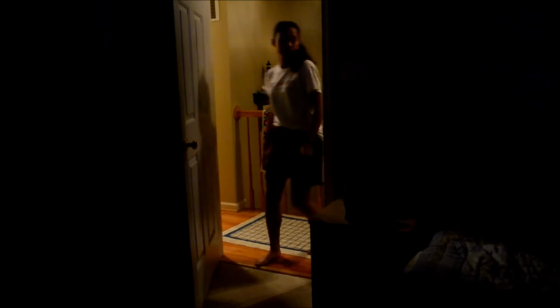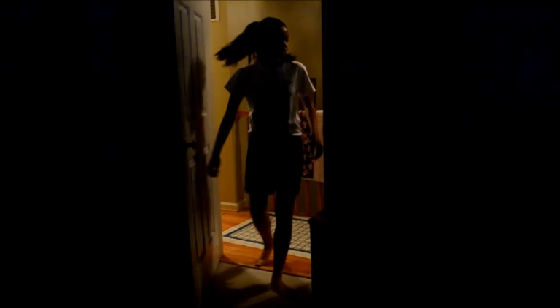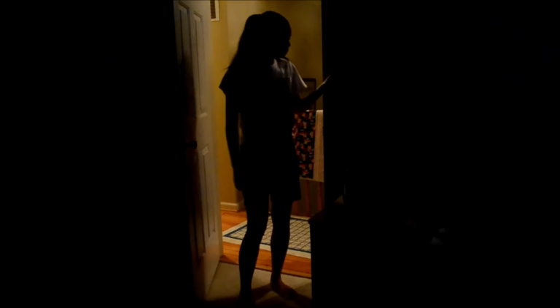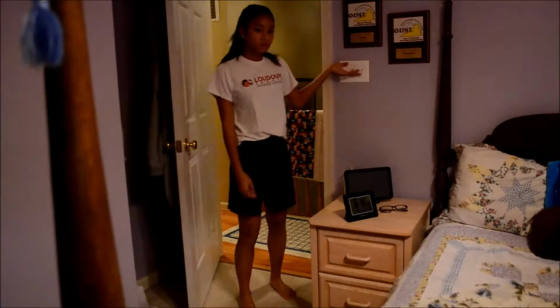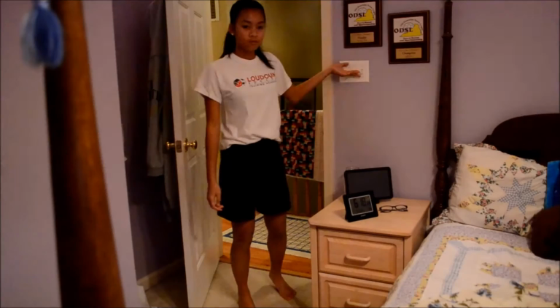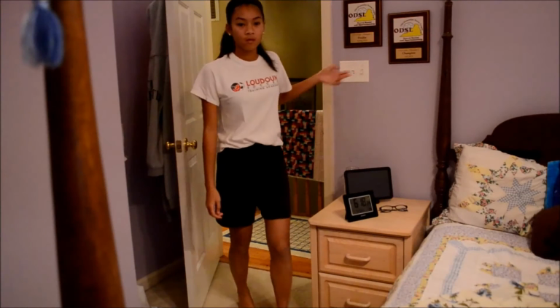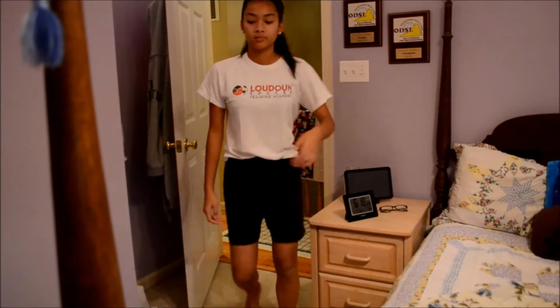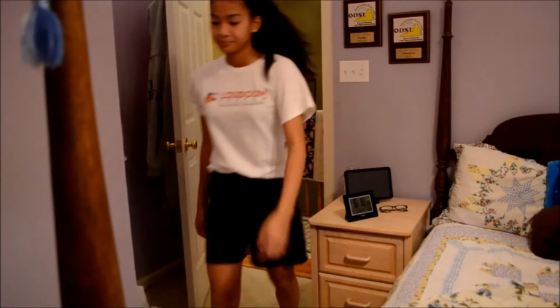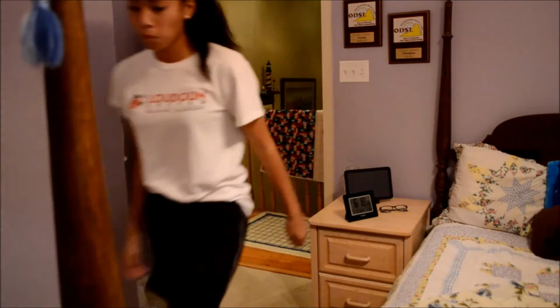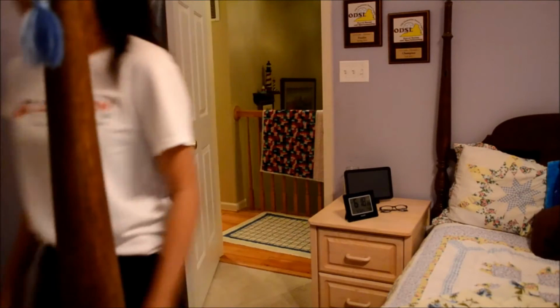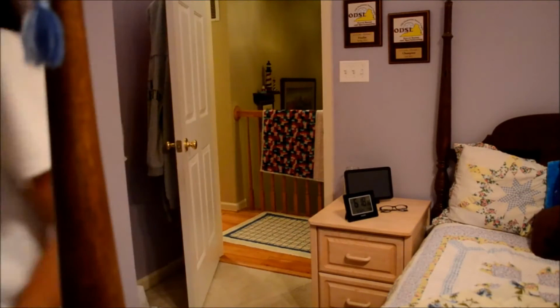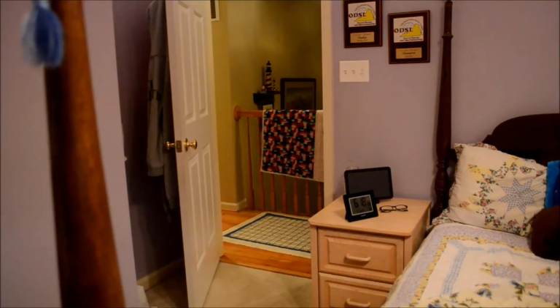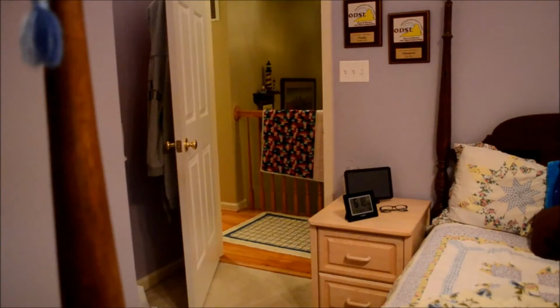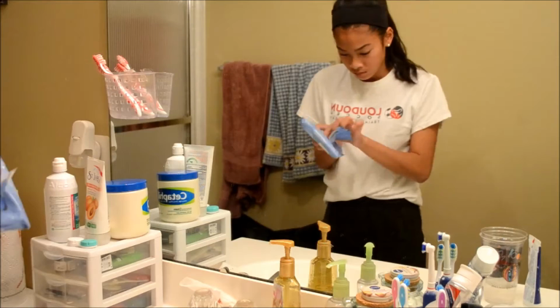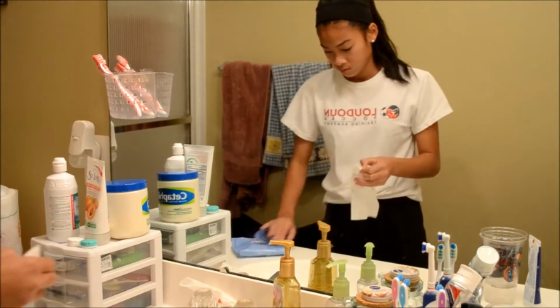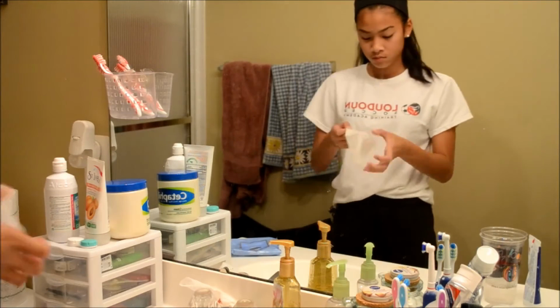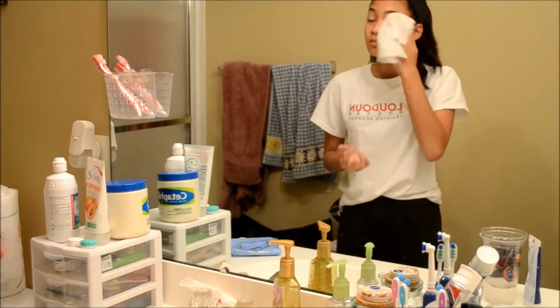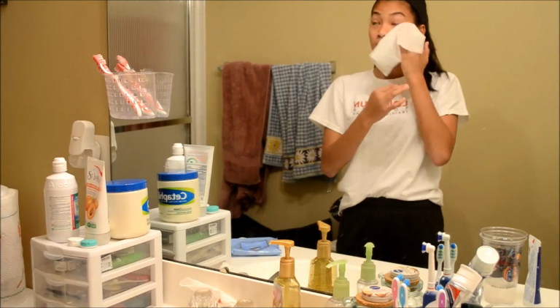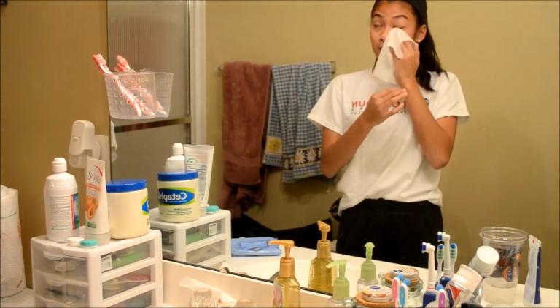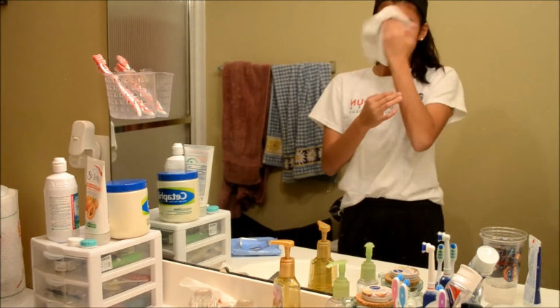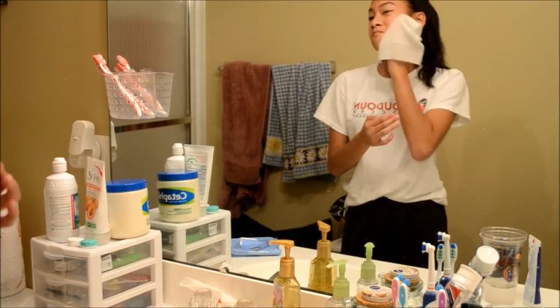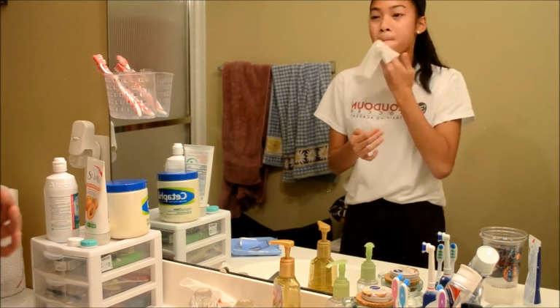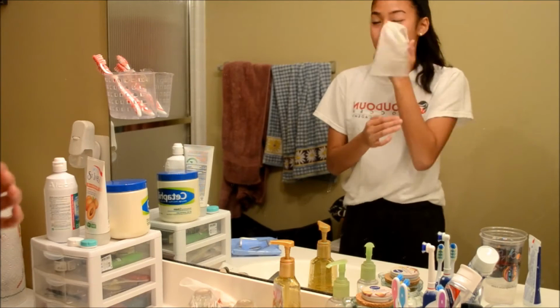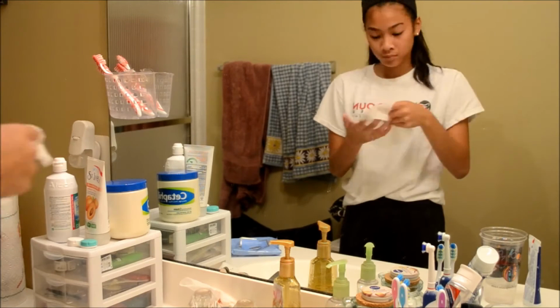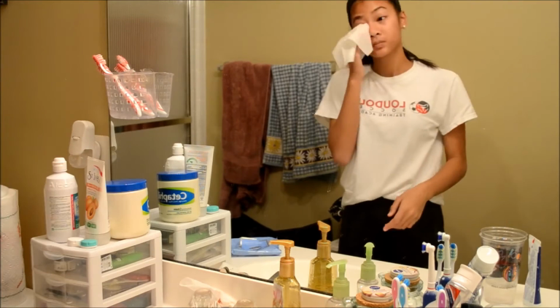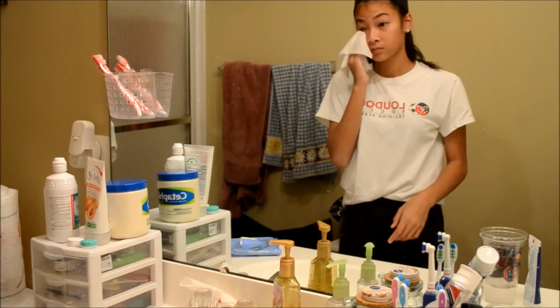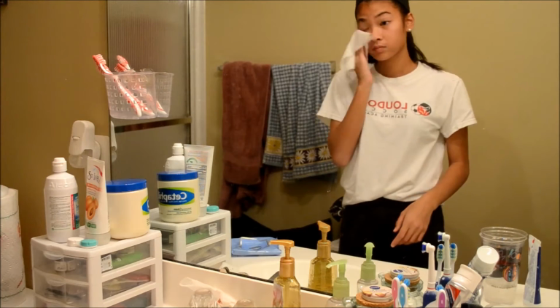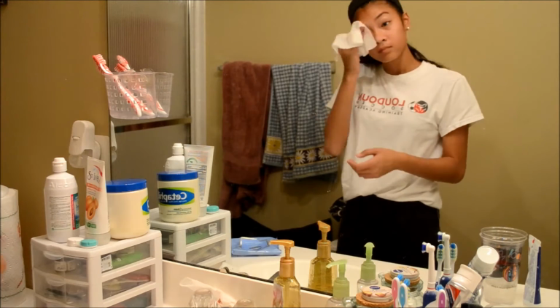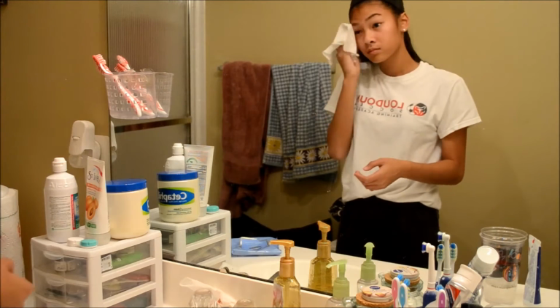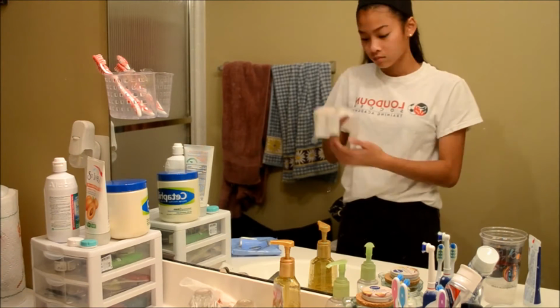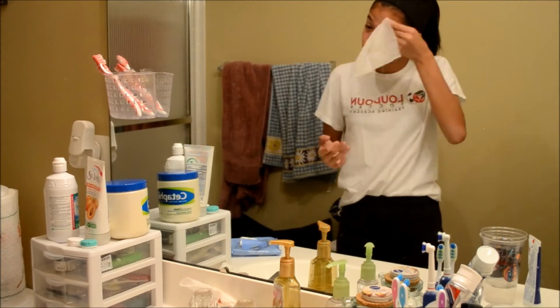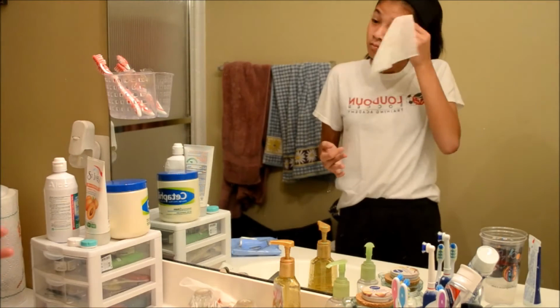Usually after school I have soccer practice, so I'm just going to be going back into my room to get my towel and then go to the bathroom to take off my makeup and wash my face and get ready to shower.